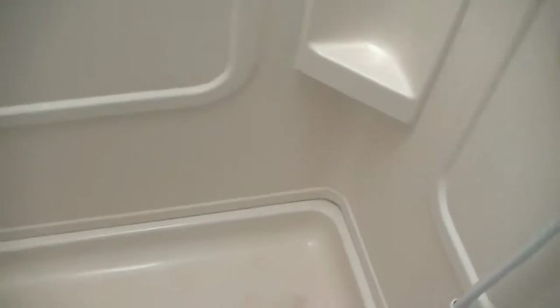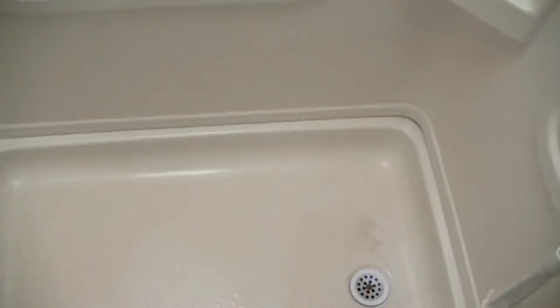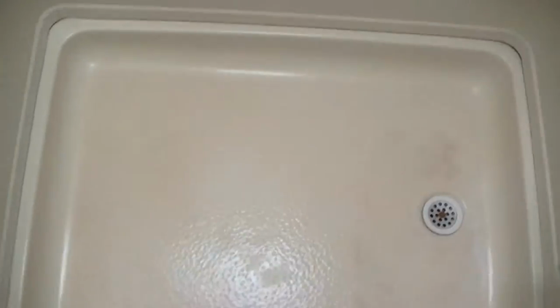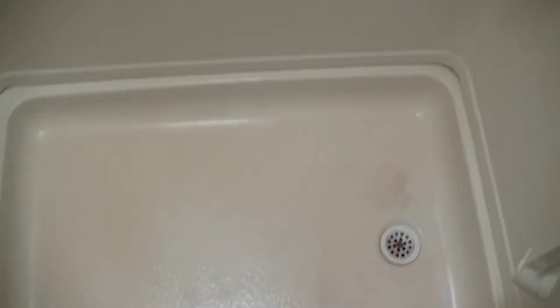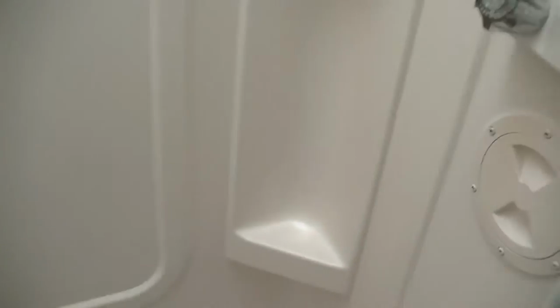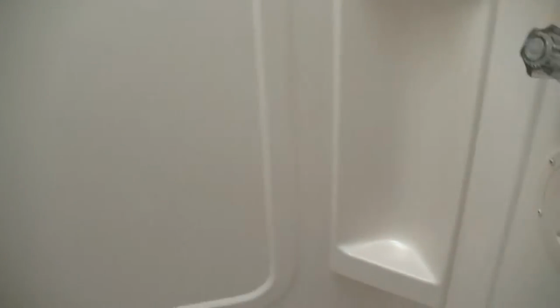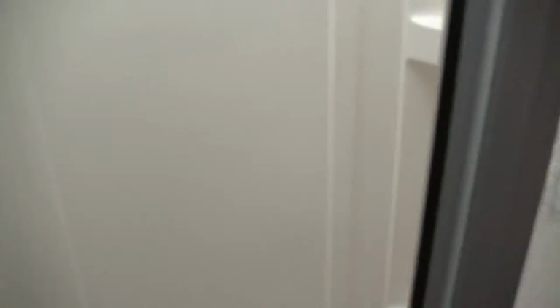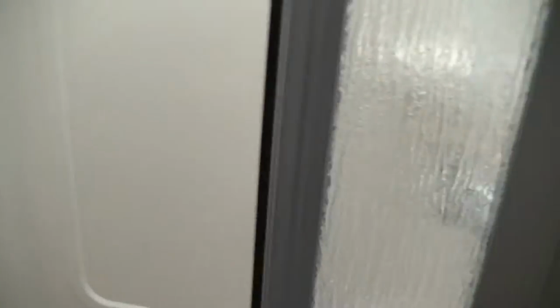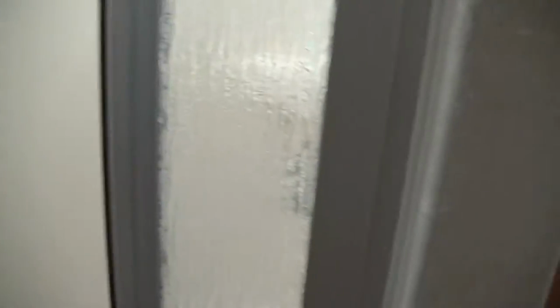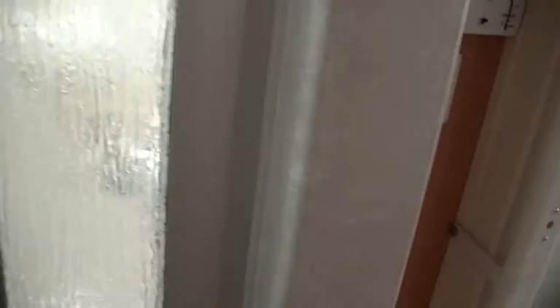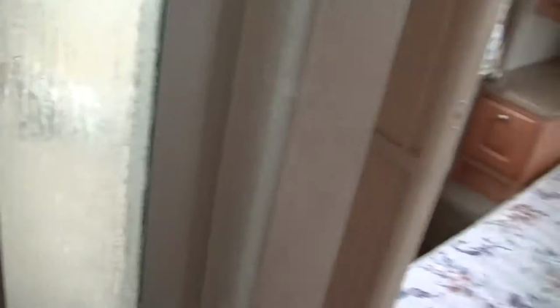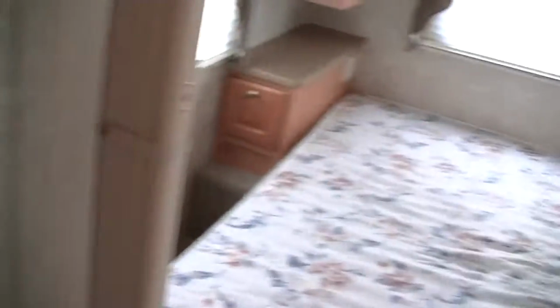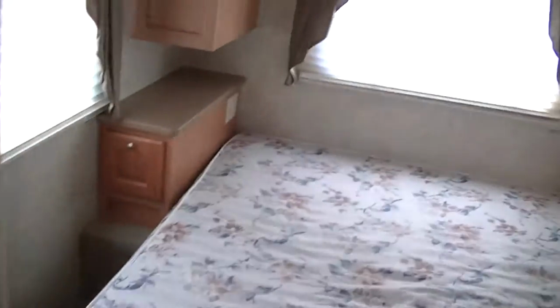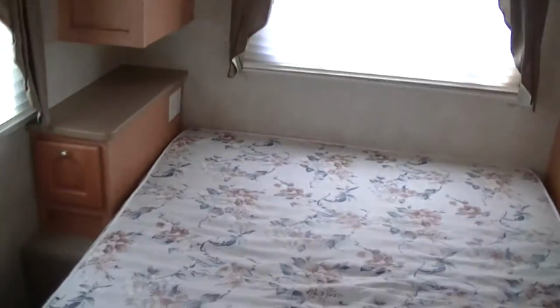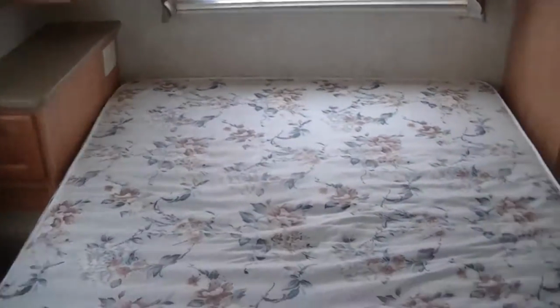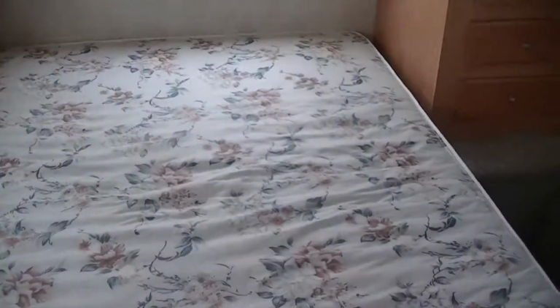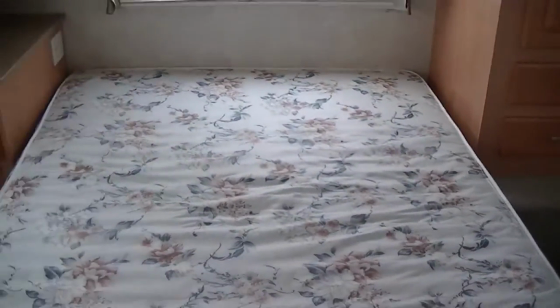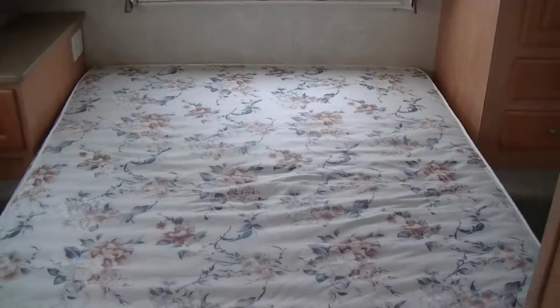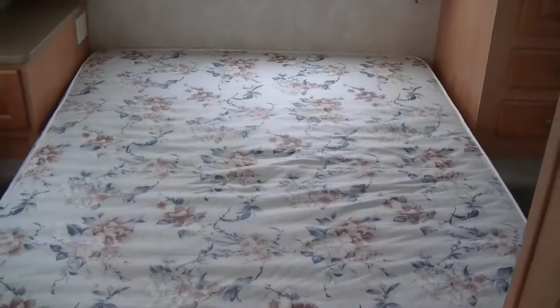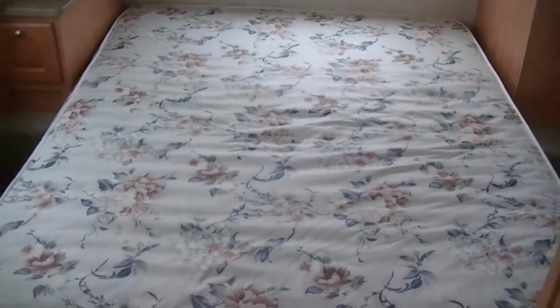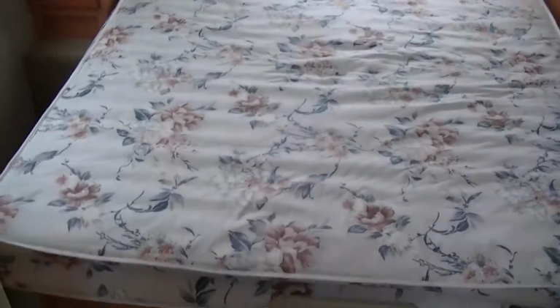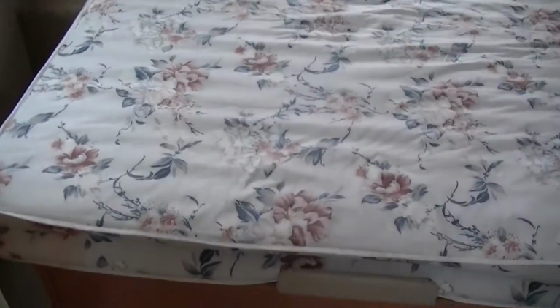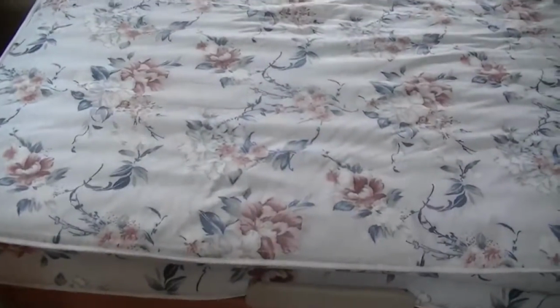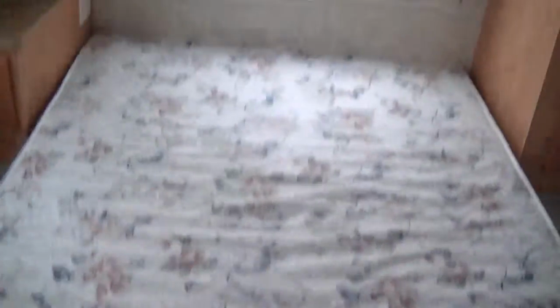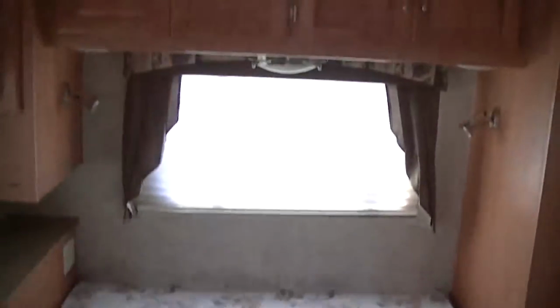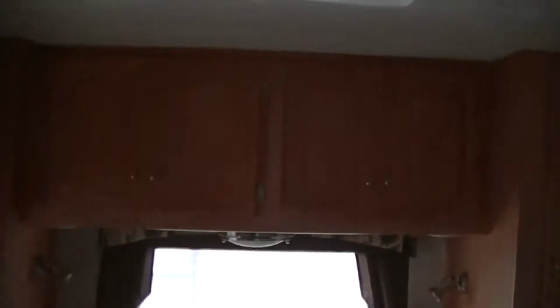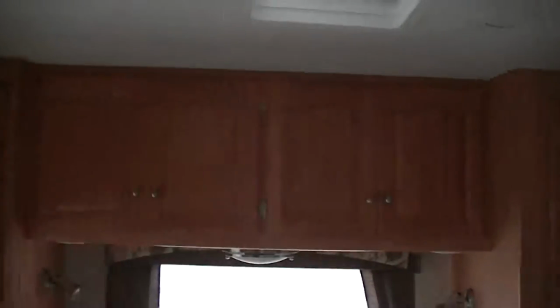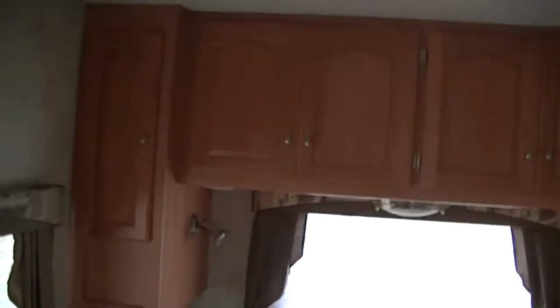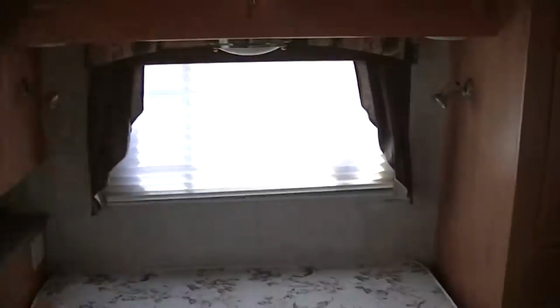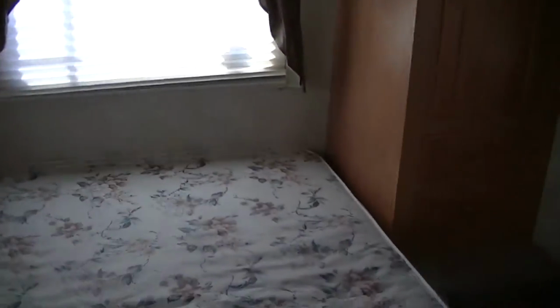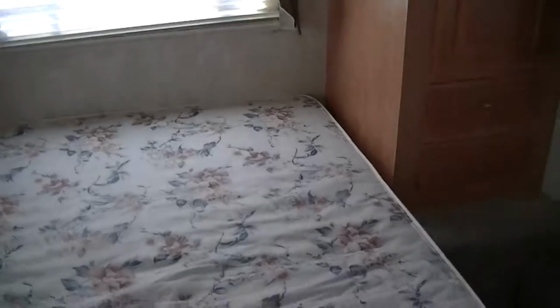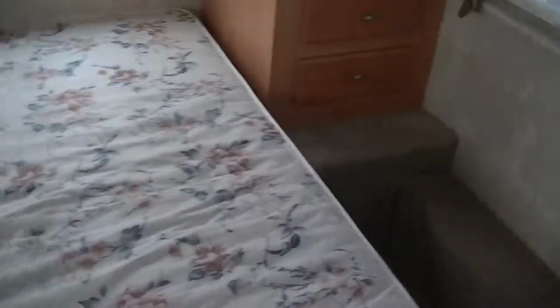You don't have to worry about finding clean showers when you've got the Forester — you've got your own right there. There's a walk-around queen master bedroom with storage below and above, so you can put all your stuff out of sight.